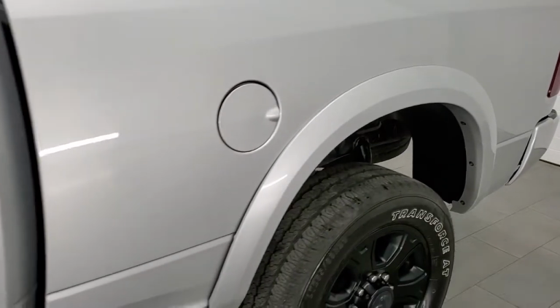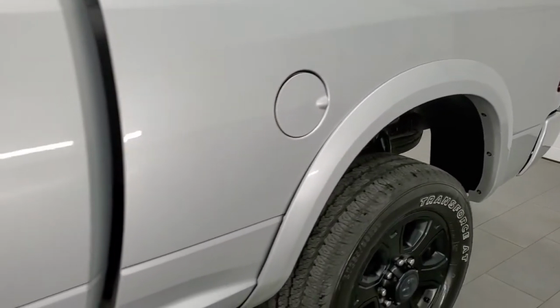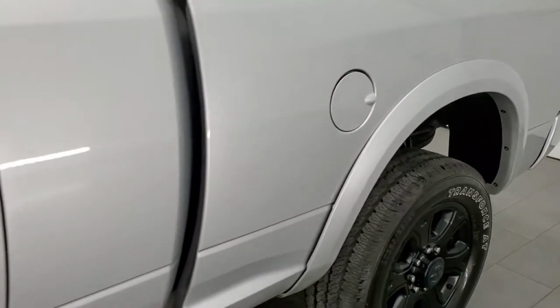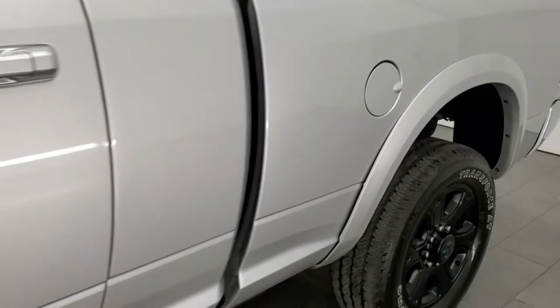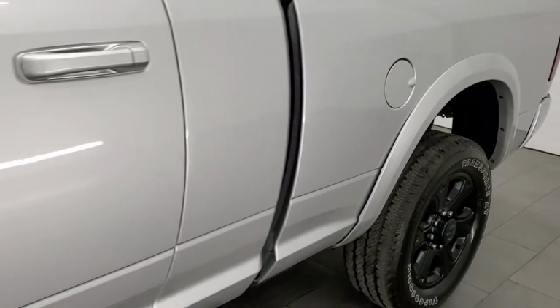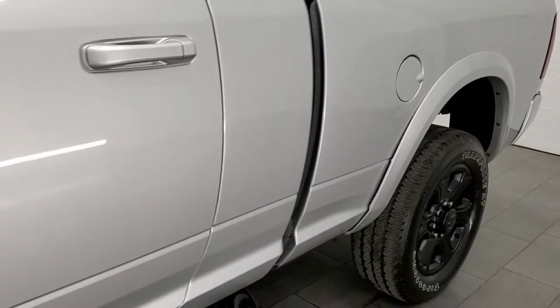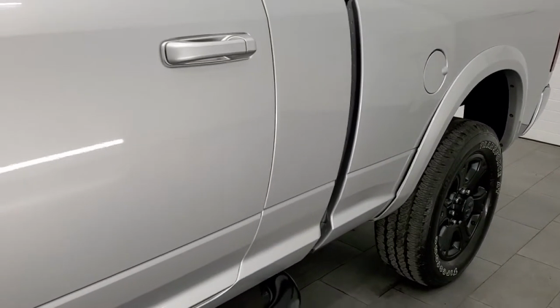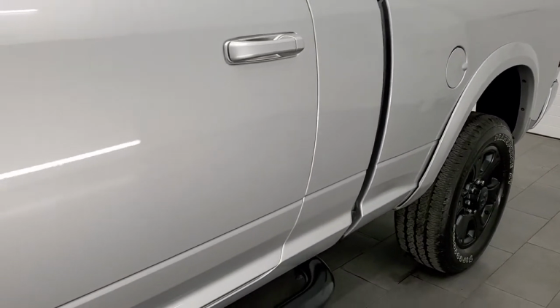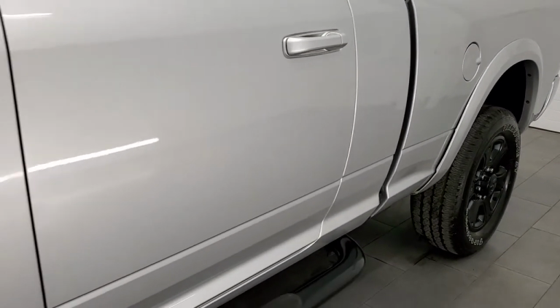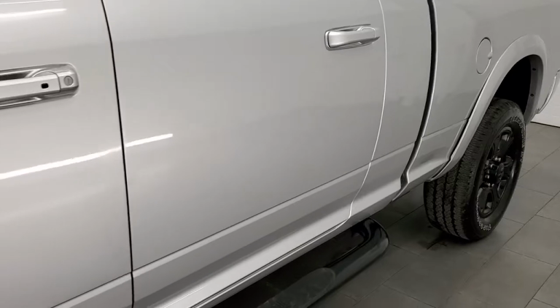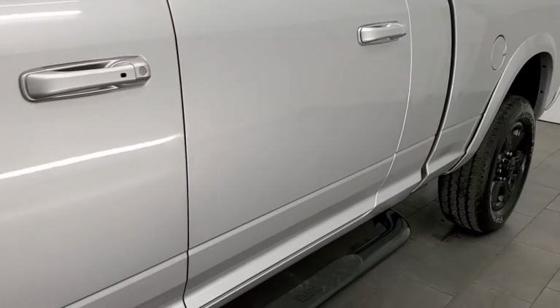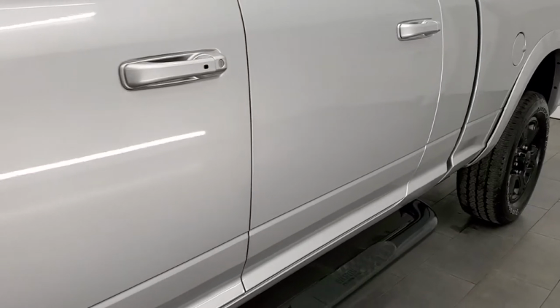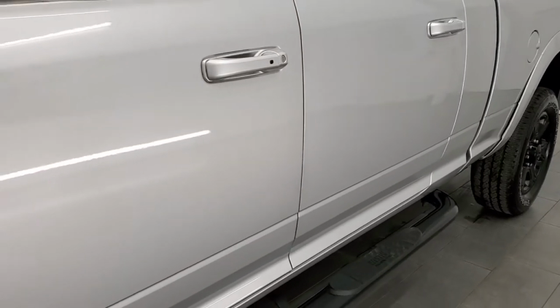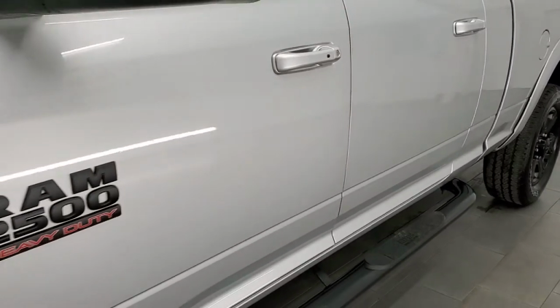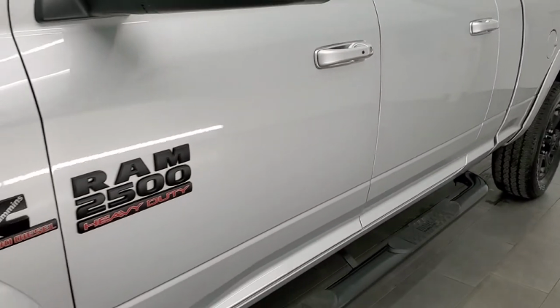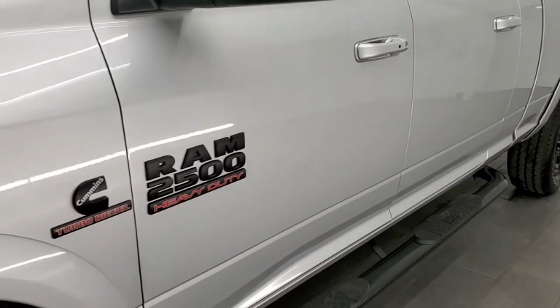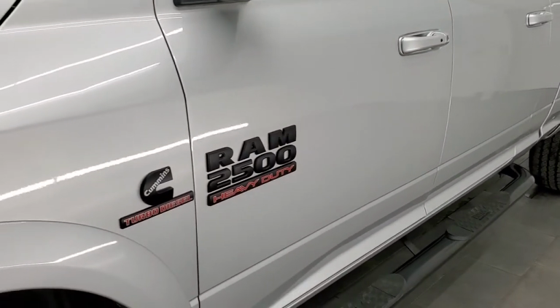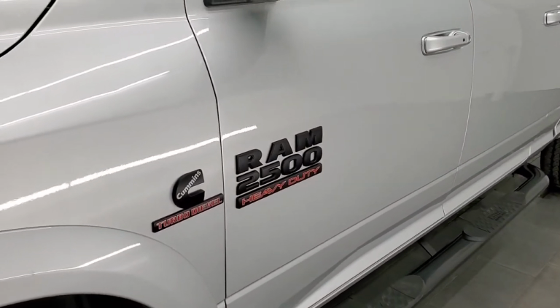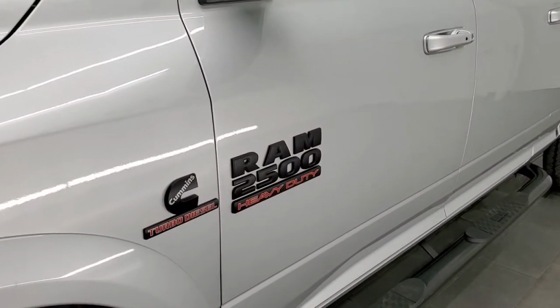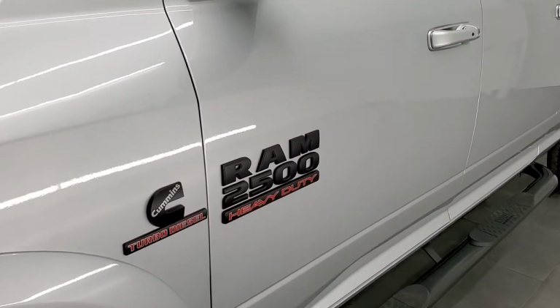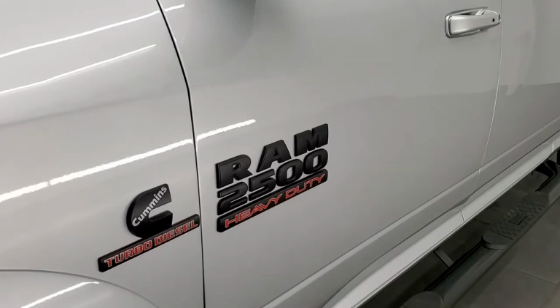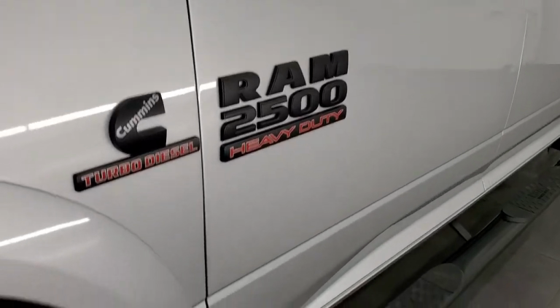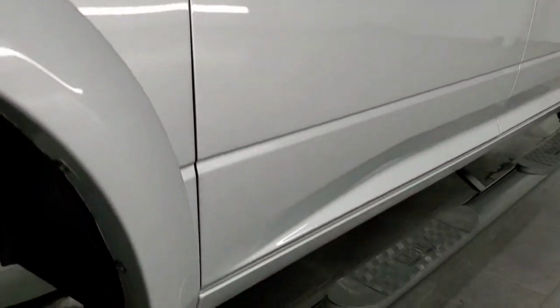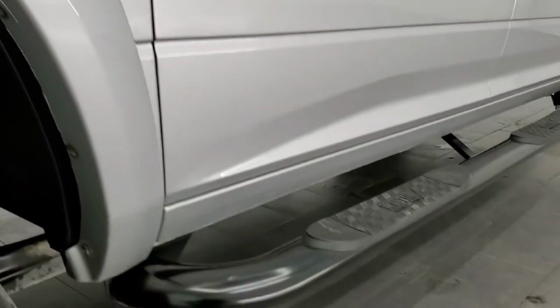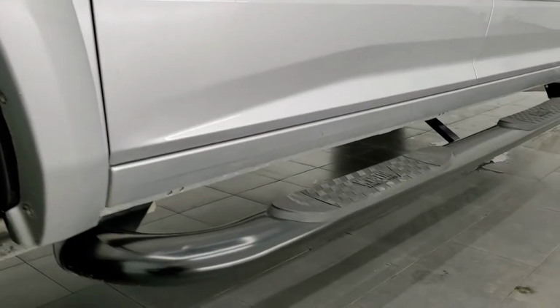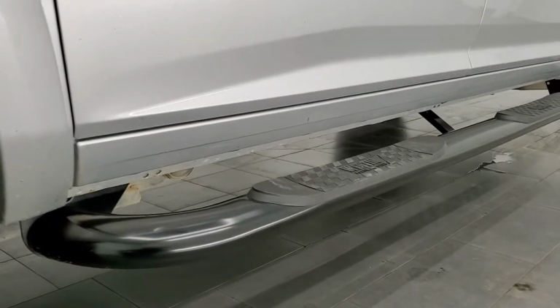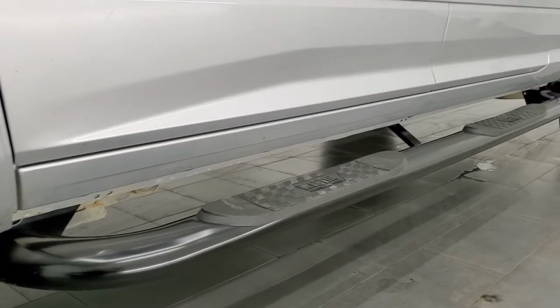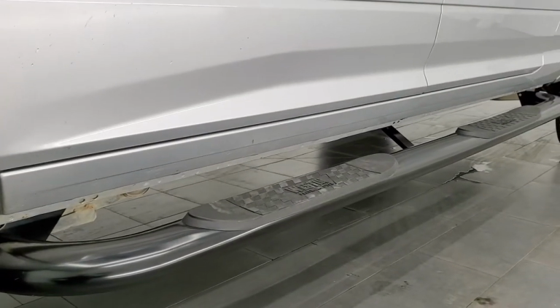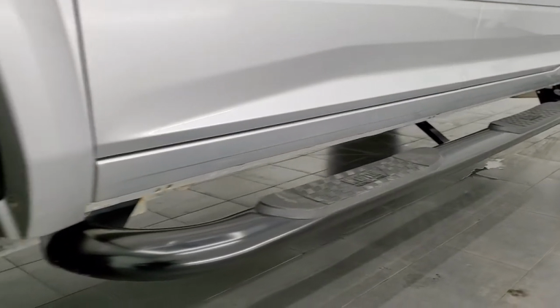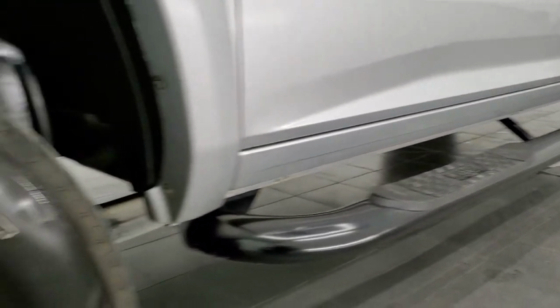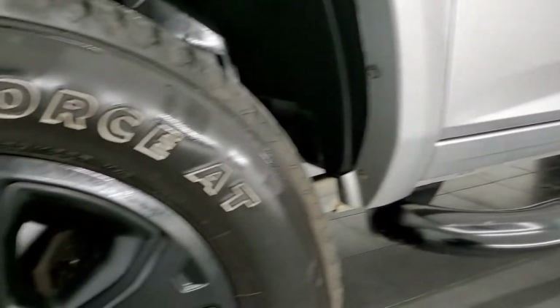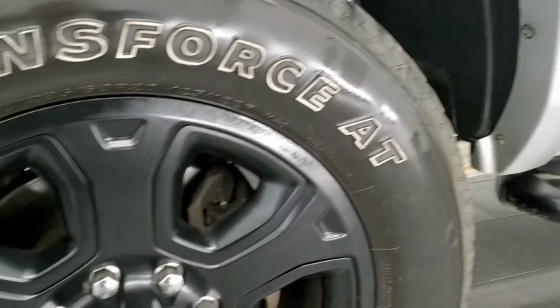And if you like the video and want to subscribe to our YouTube channel, where we do videos of our new and used inventory each and every day here at Summit Auto — in the upper right hand part of the screen is a subscribe button. Click that and then click the bell notifications; you'll get updates every time we do videos here at Summit Auto.